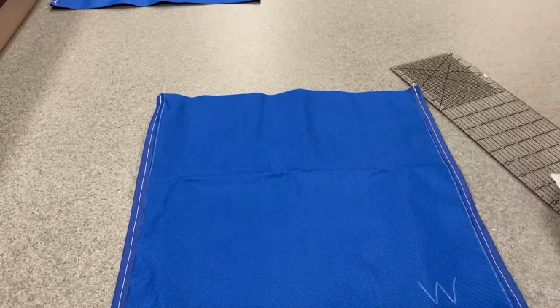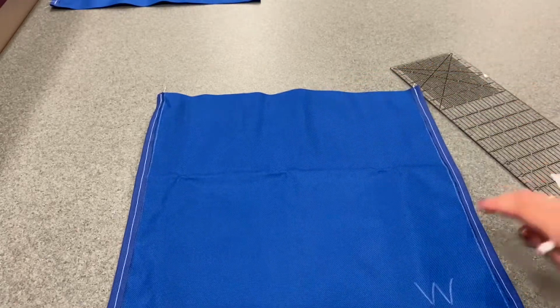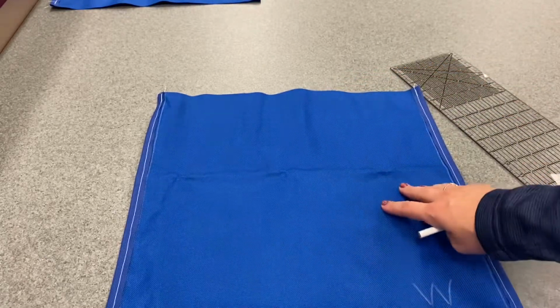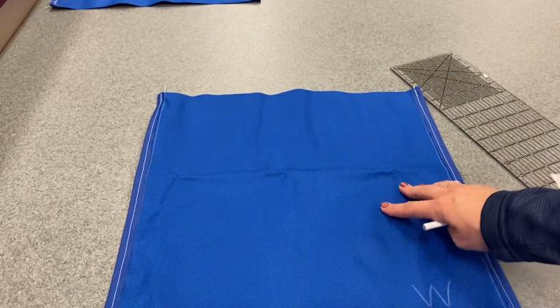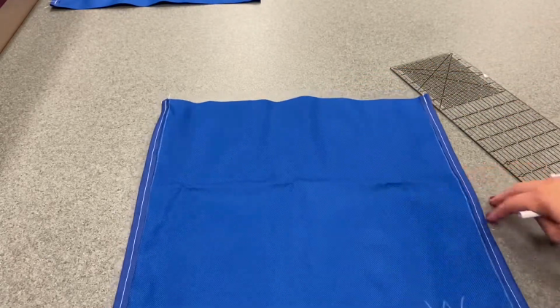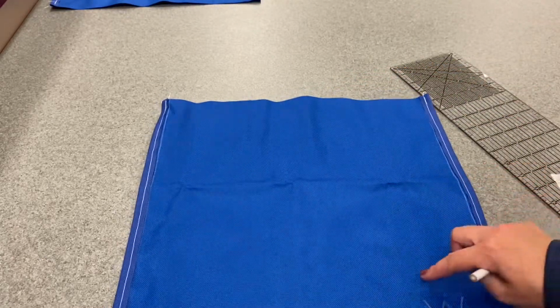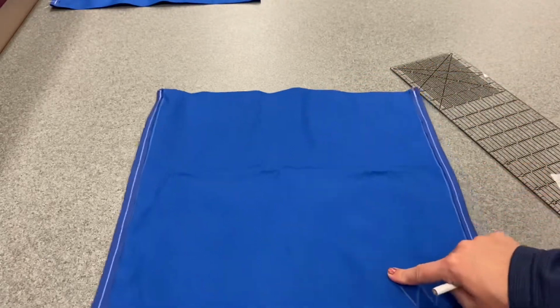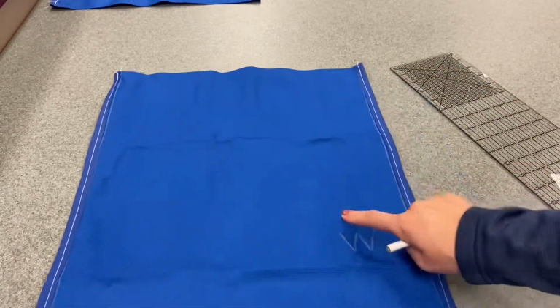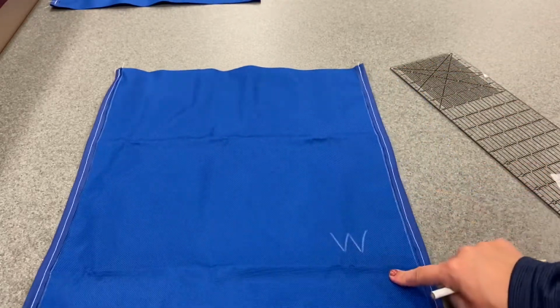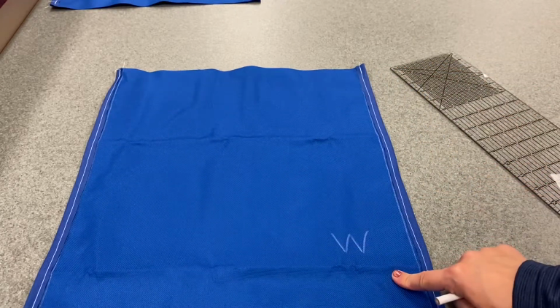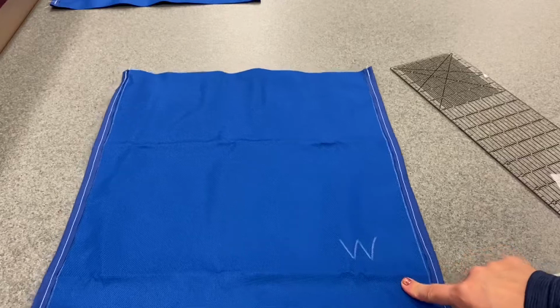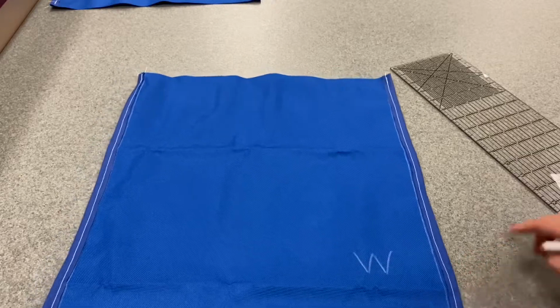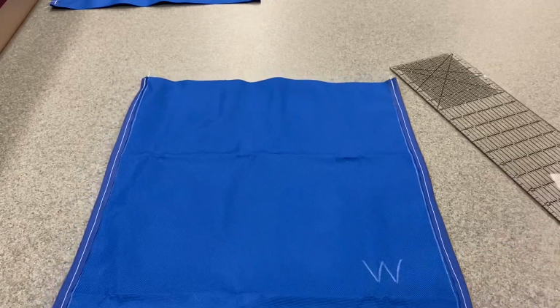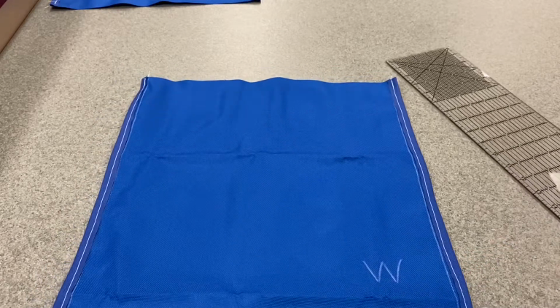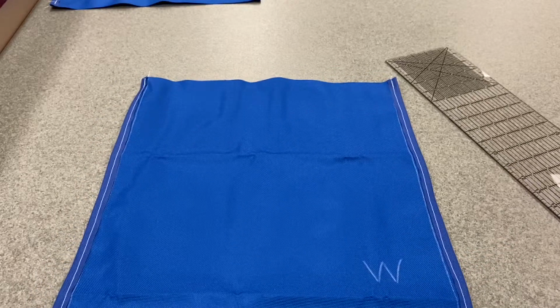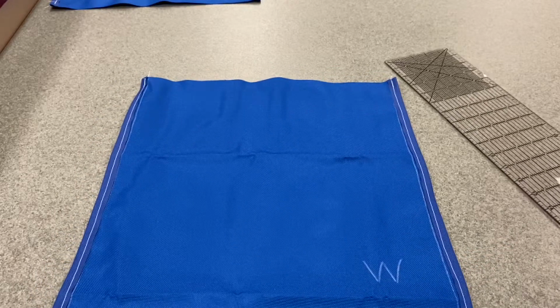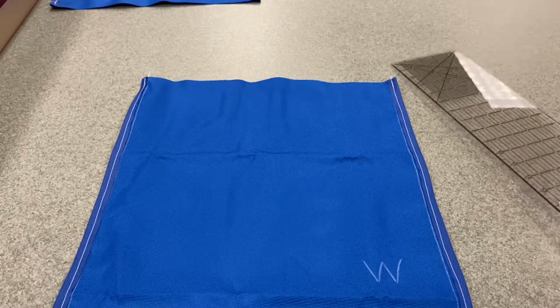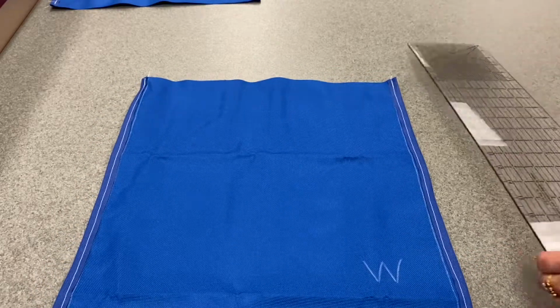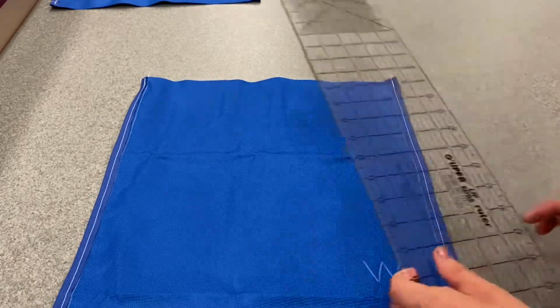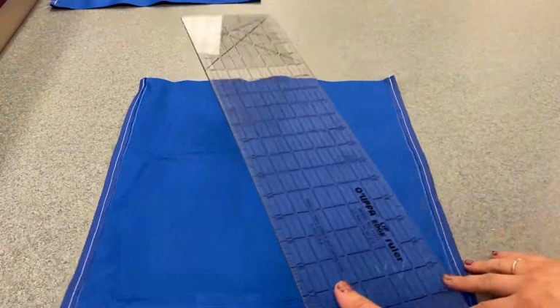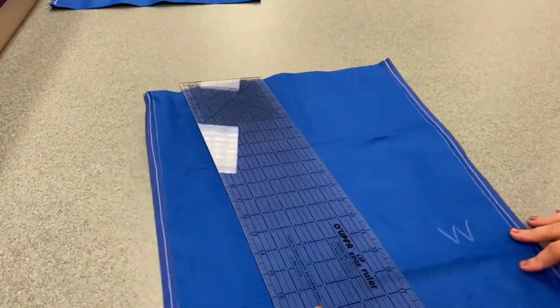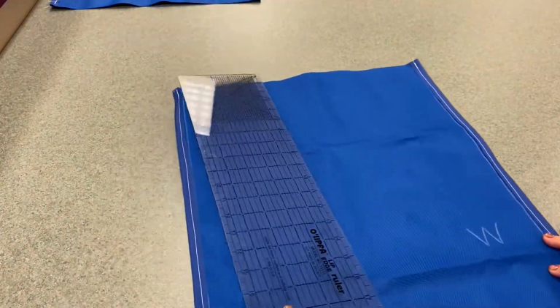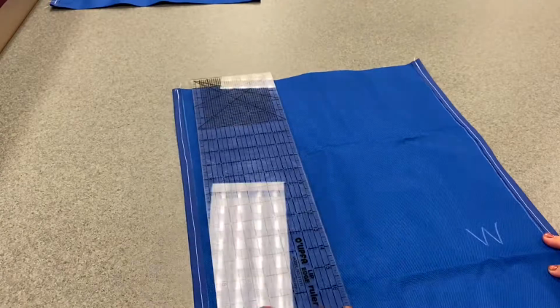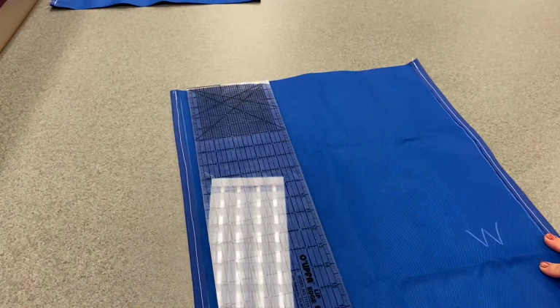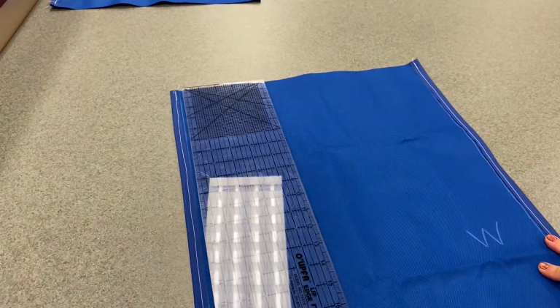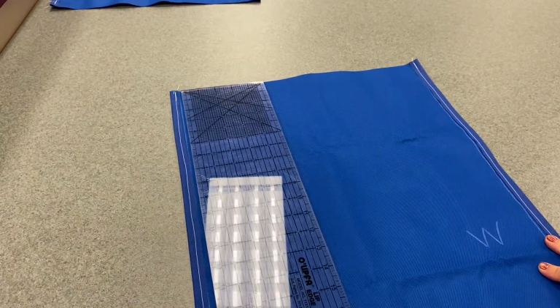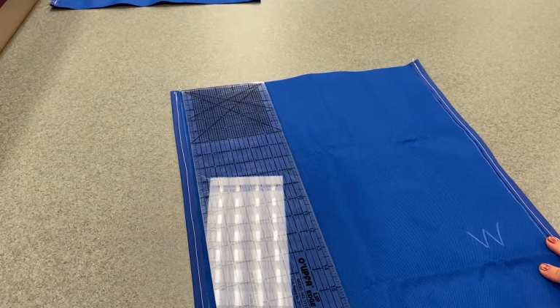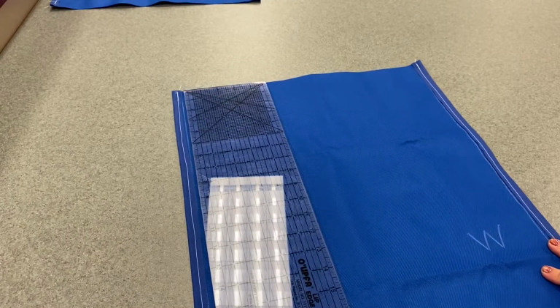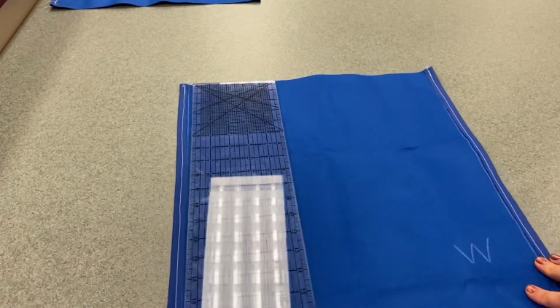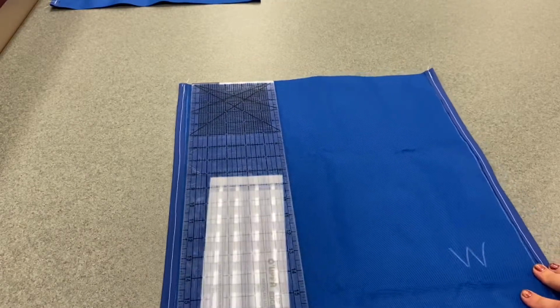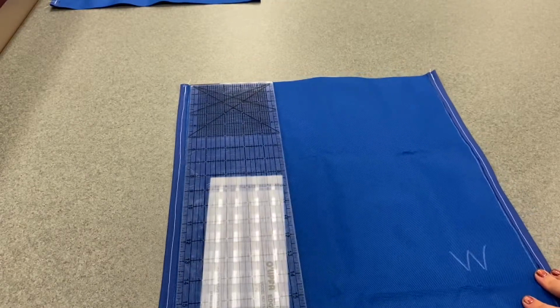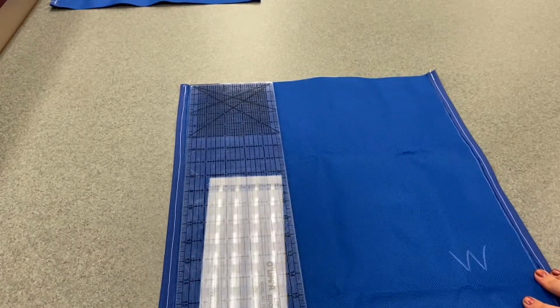So decide which side you want to be the top. Make sure that your W is facing you. We're going to make two lines. The very first thing we're going to do is measure four inches down from the top.